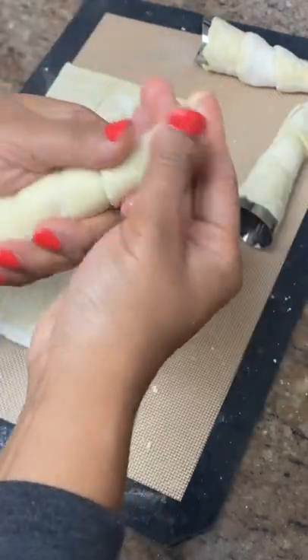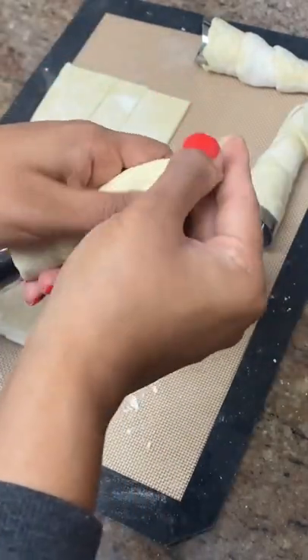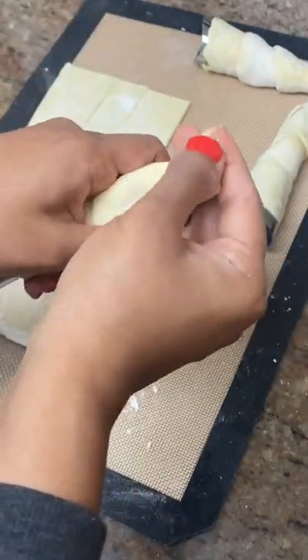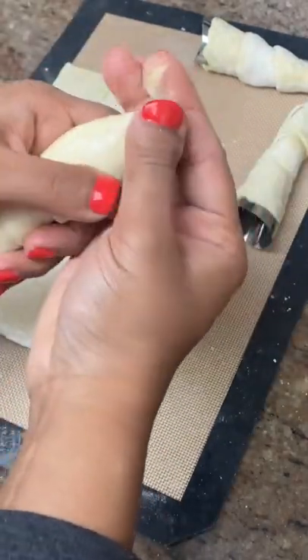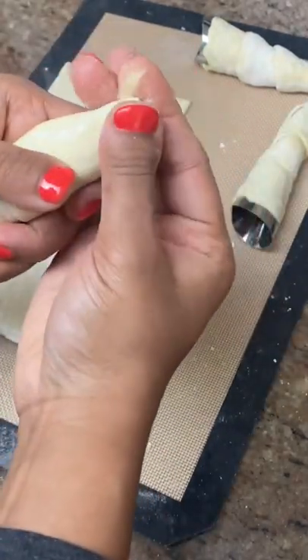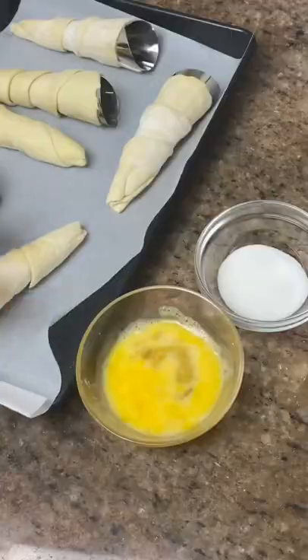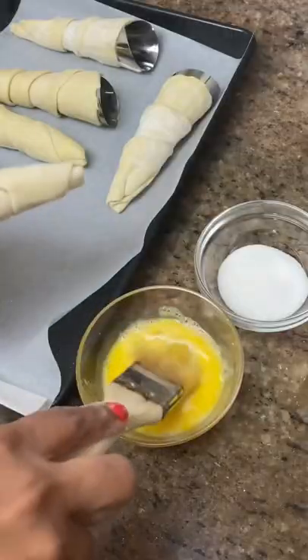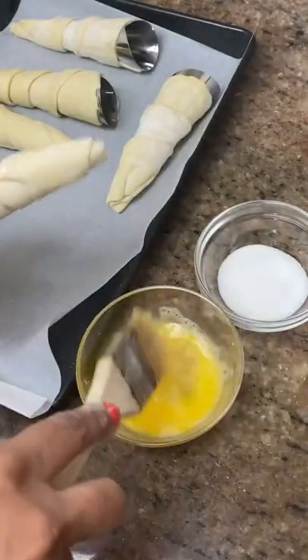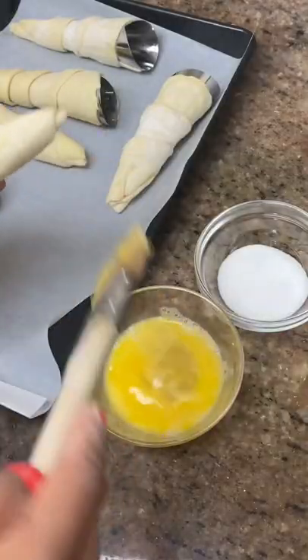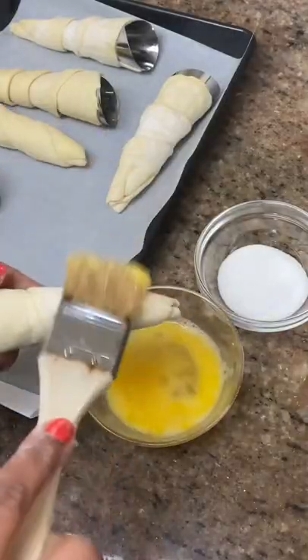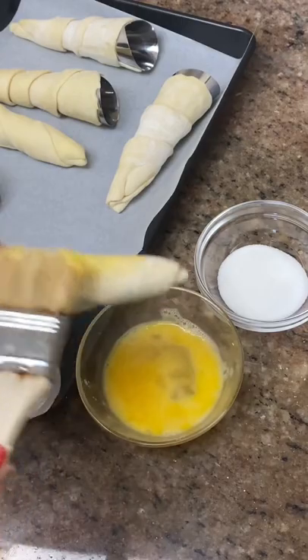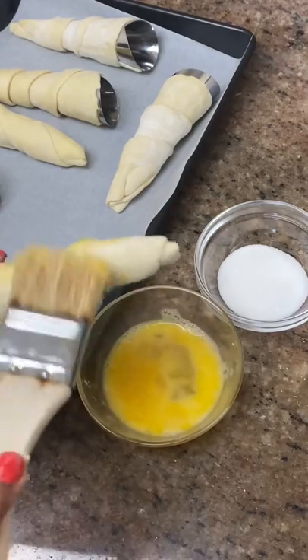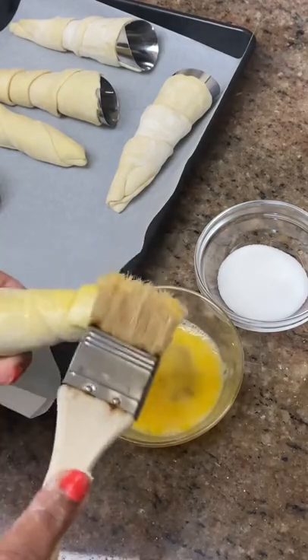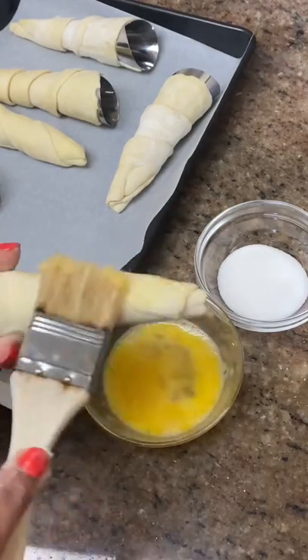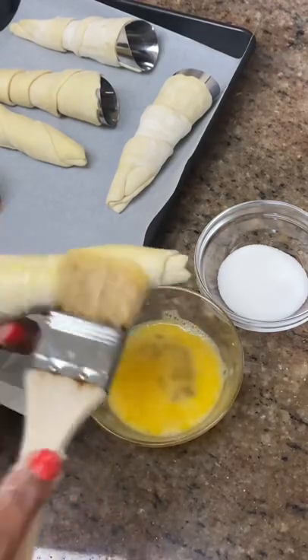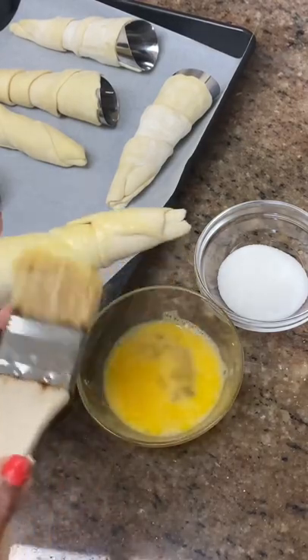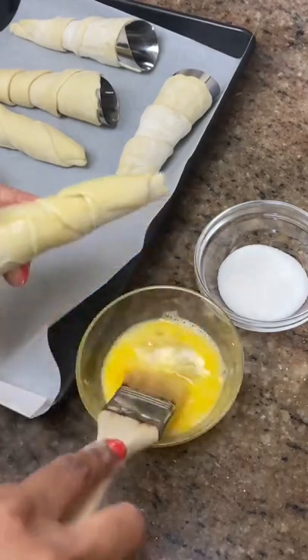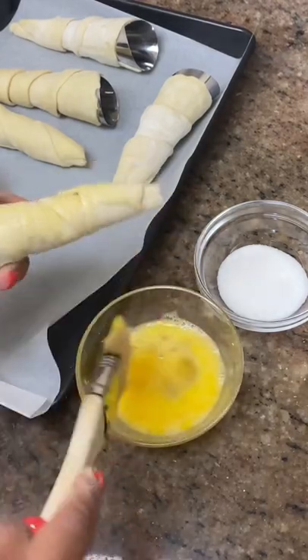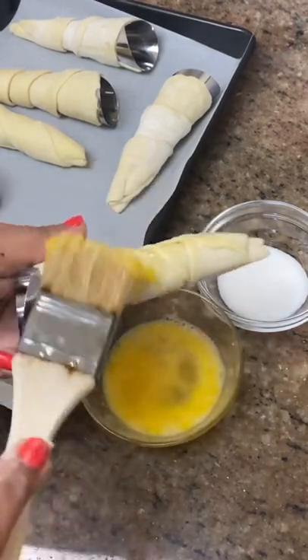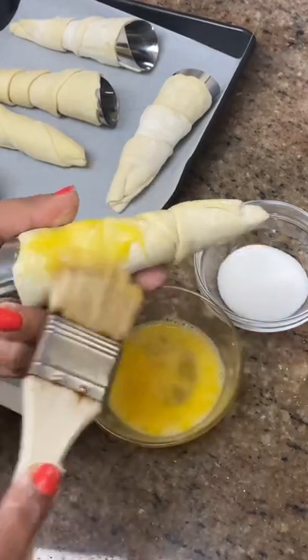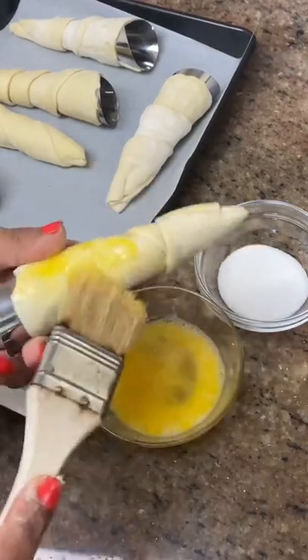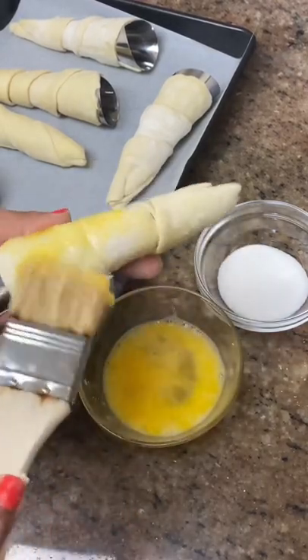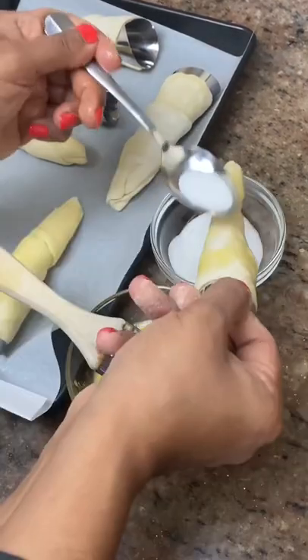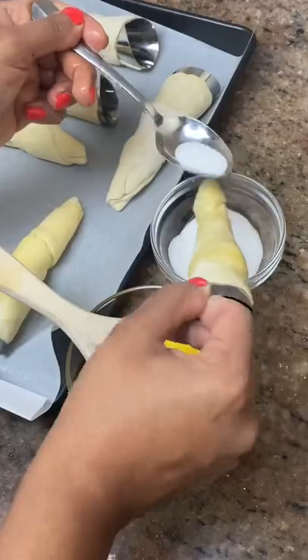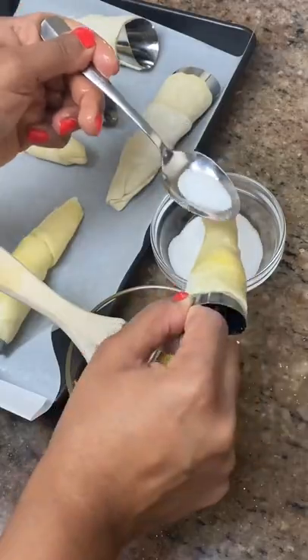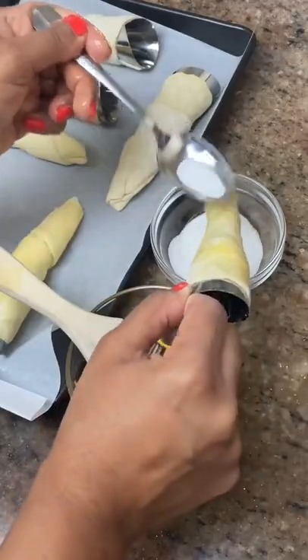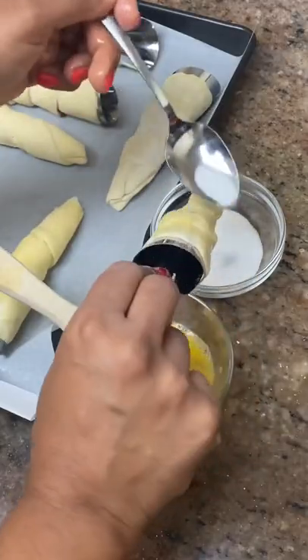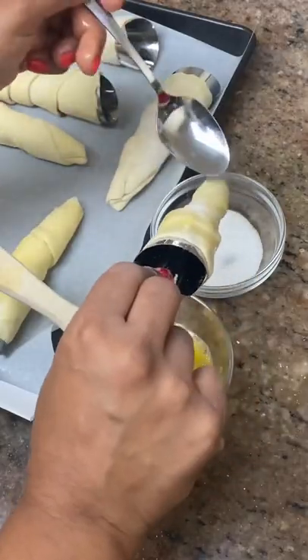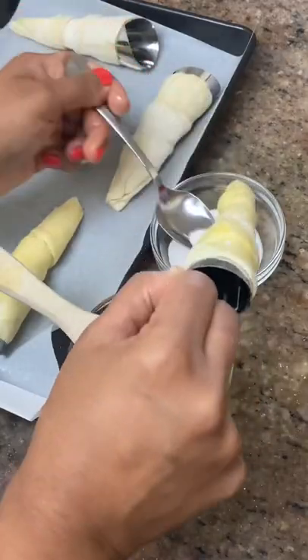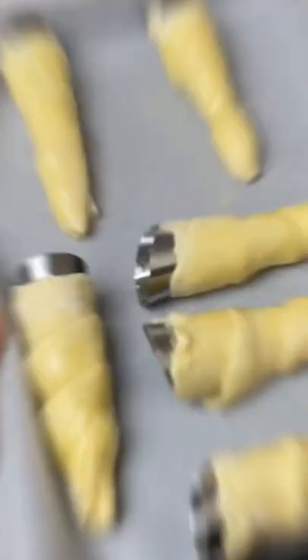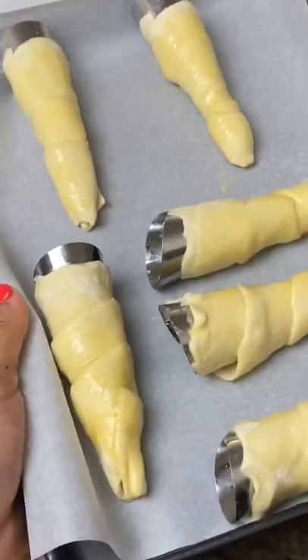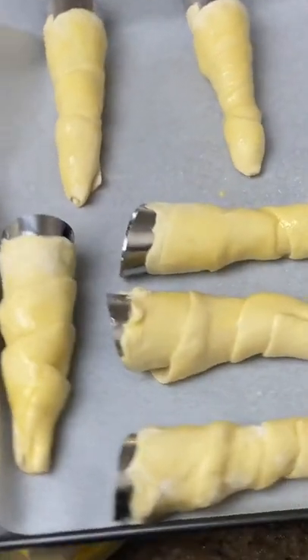Place them onto a baking sheet and rub each one with egg wash and sprinkle with some granulated sugar. Bake in the oven at 375 degrees for about 10 to 15 minutes or until they're golden brown.